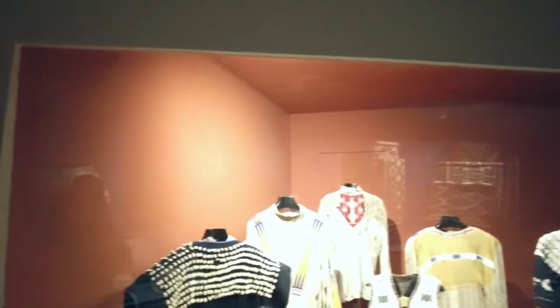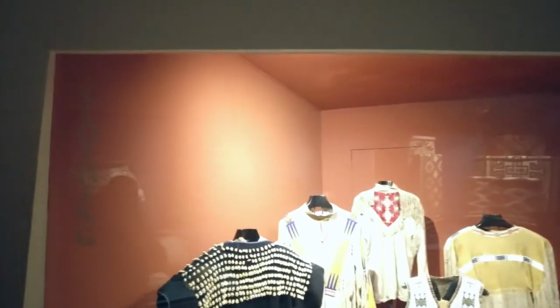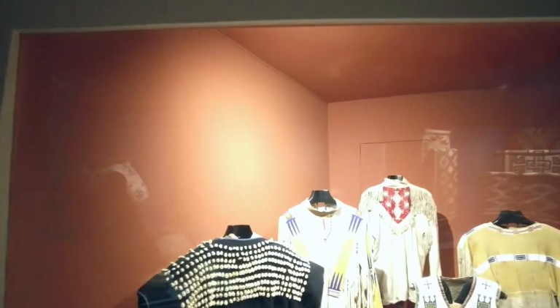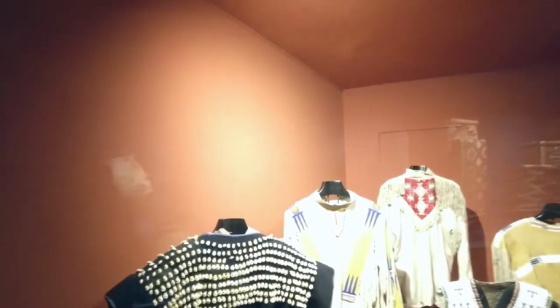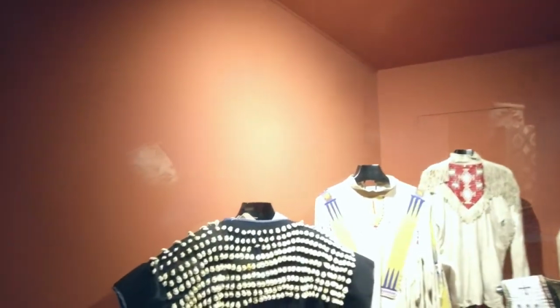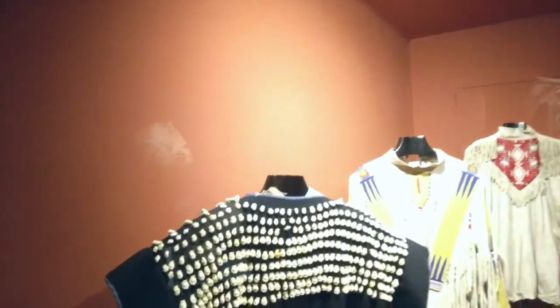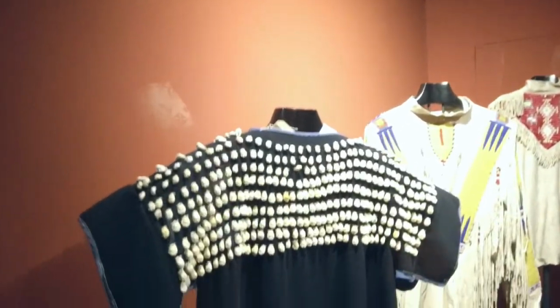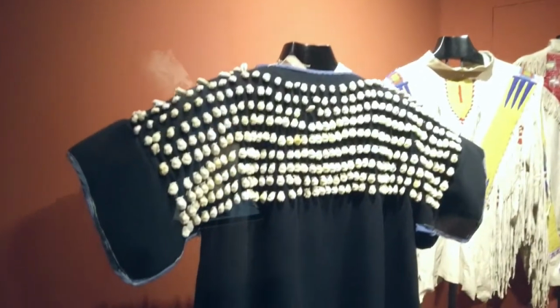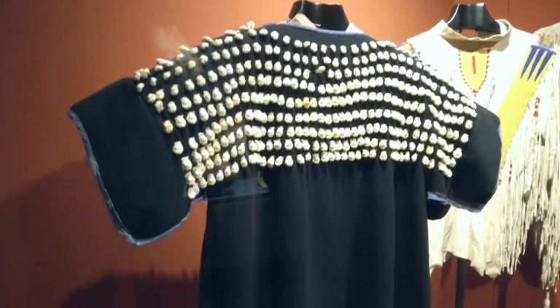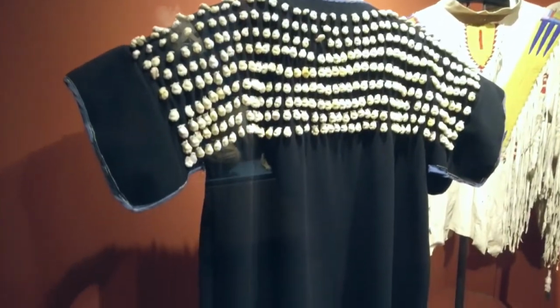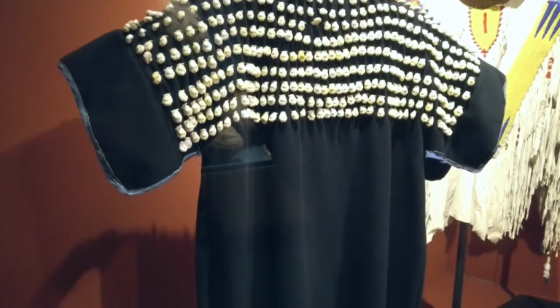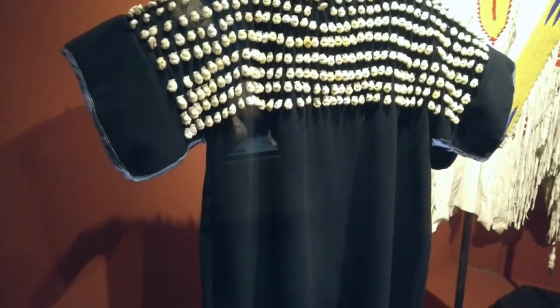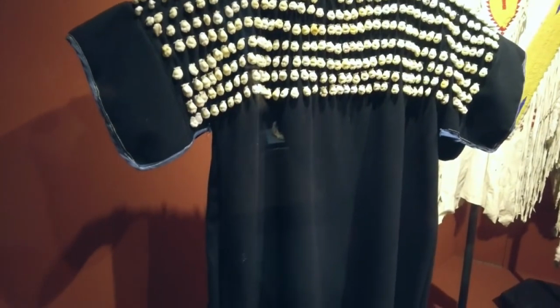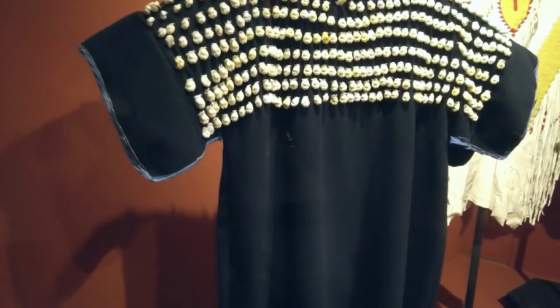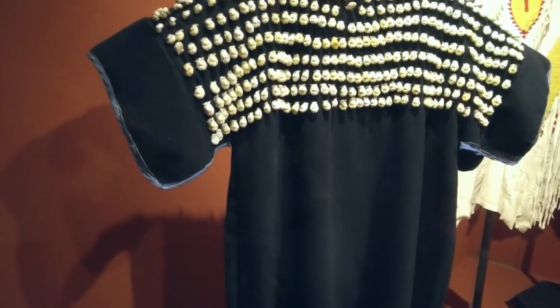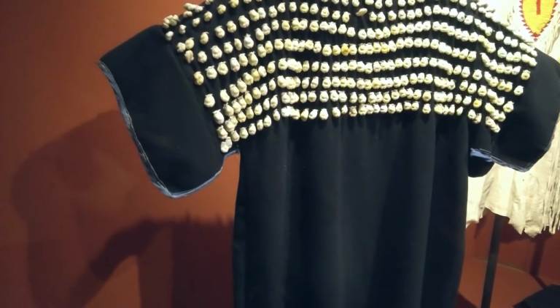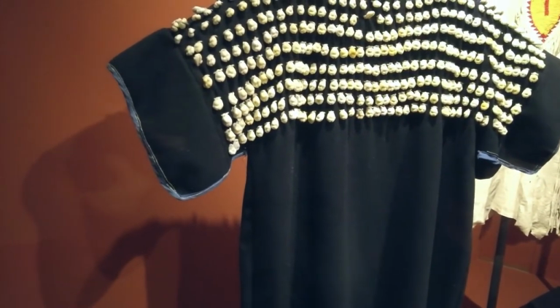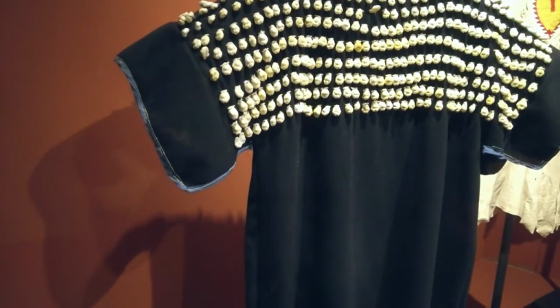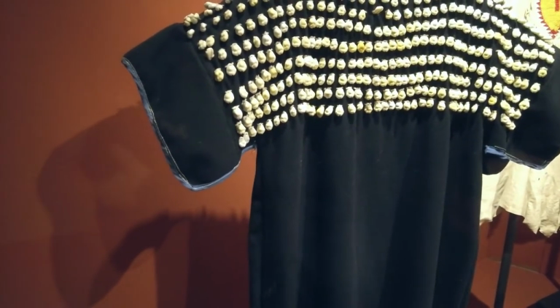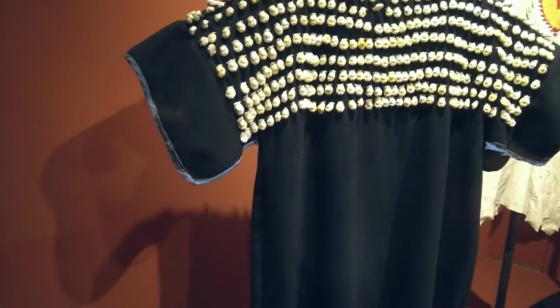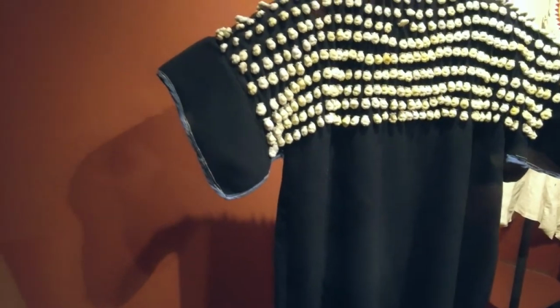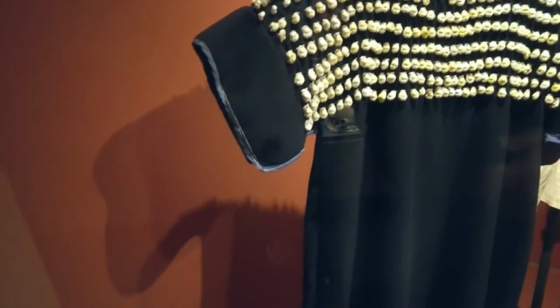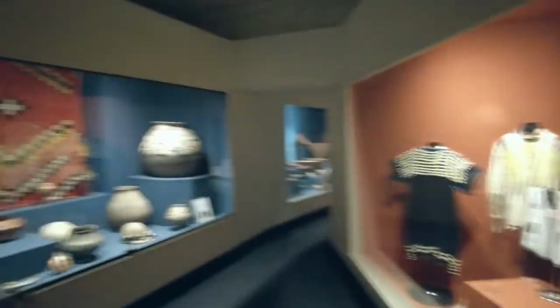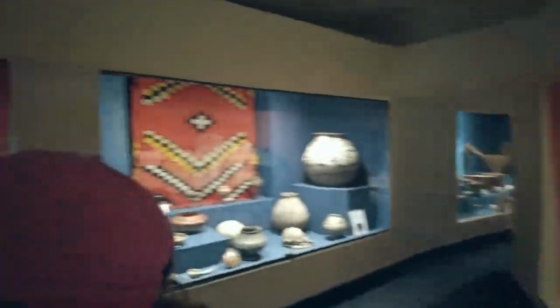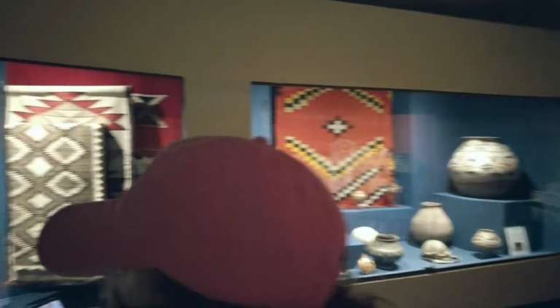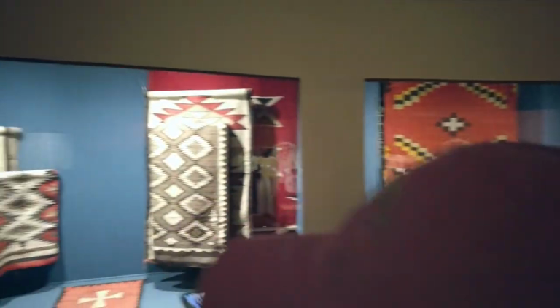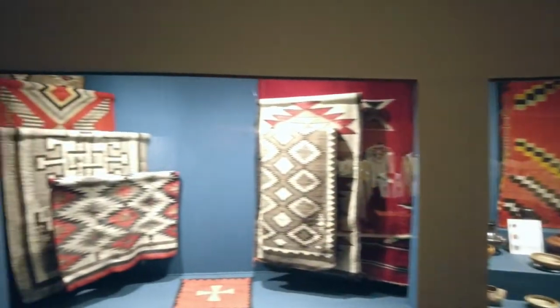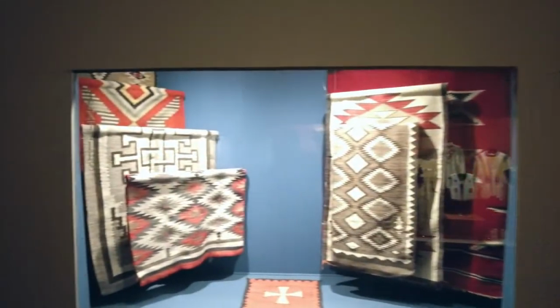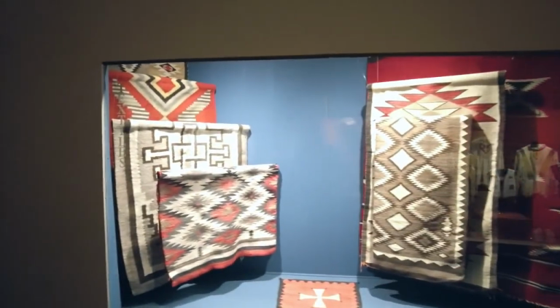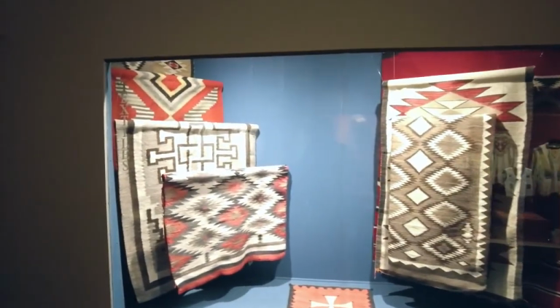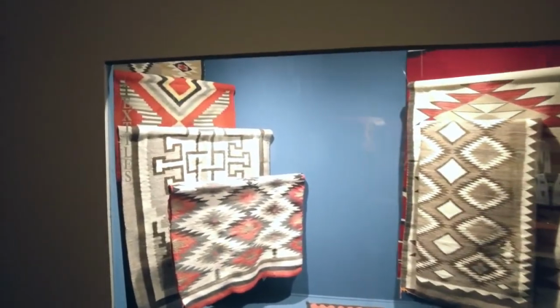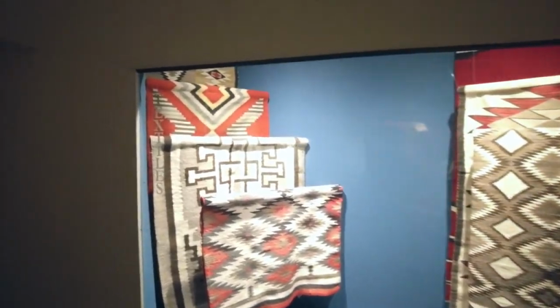Oh, what are those teeth? Yeah, but what's on there? It looks like teeth. Oh no, they're seashells. Textiles. This is textiles.